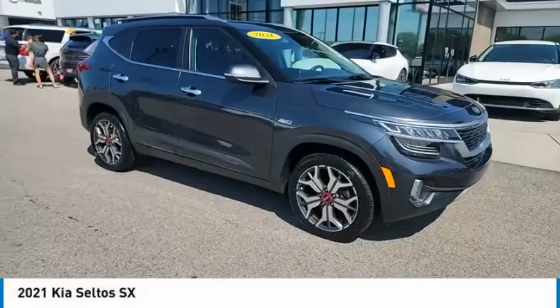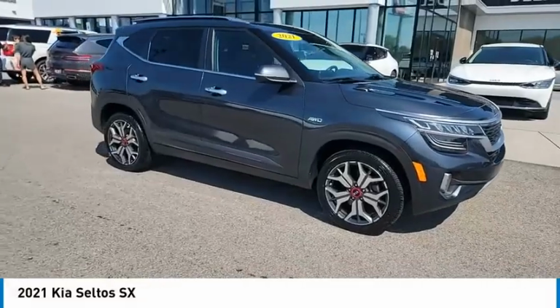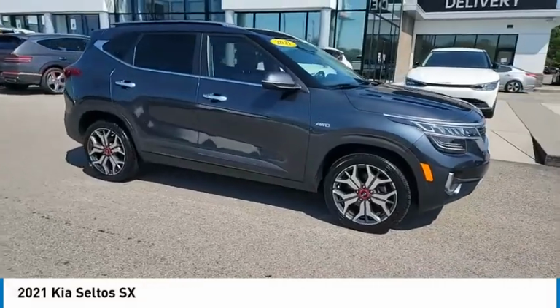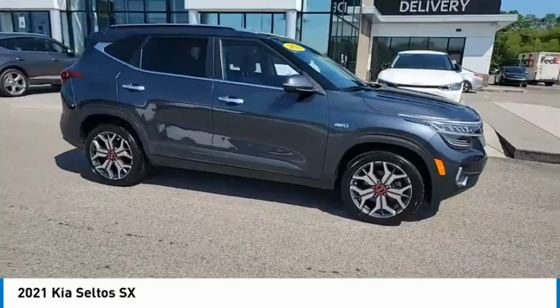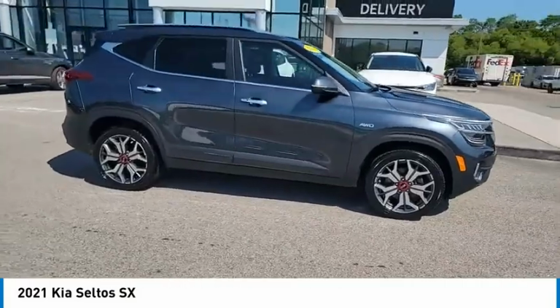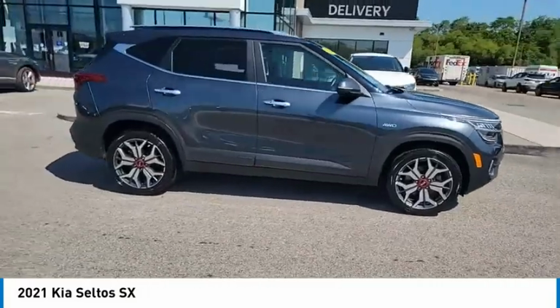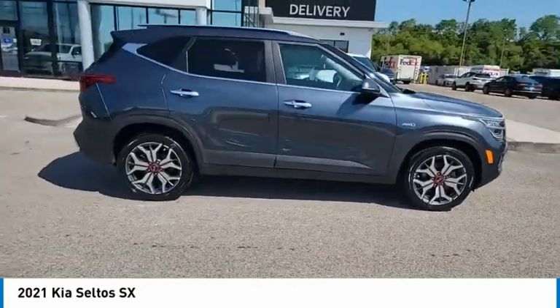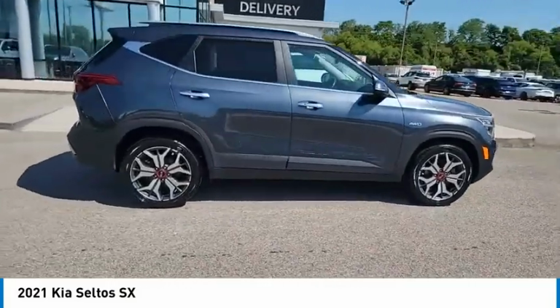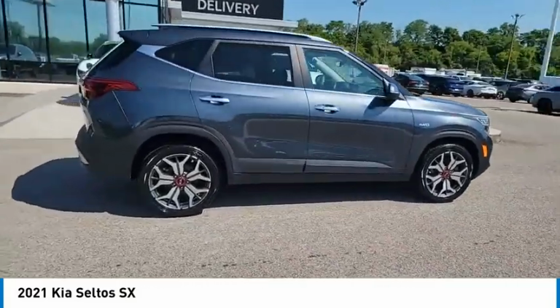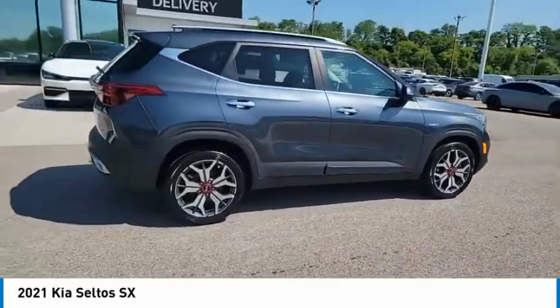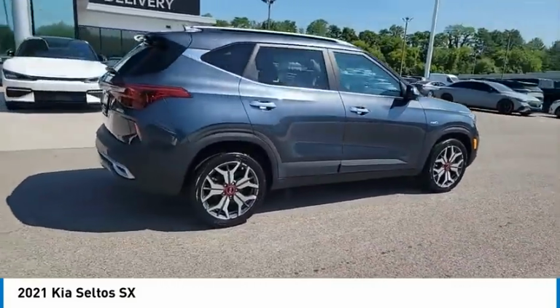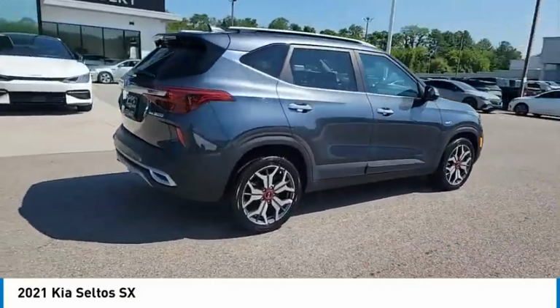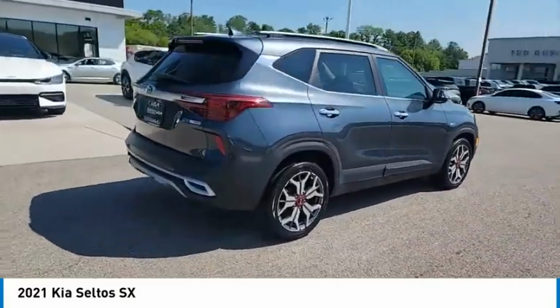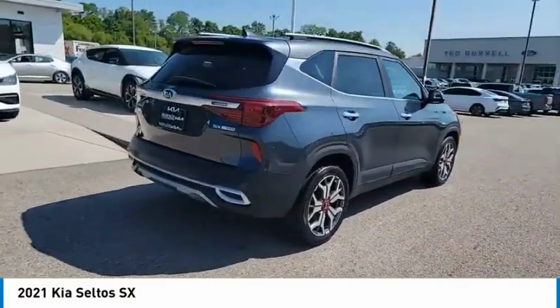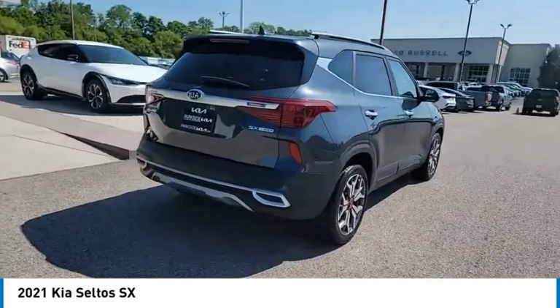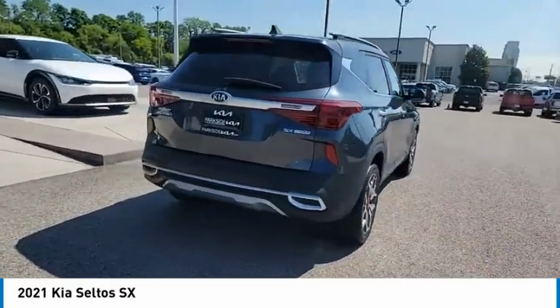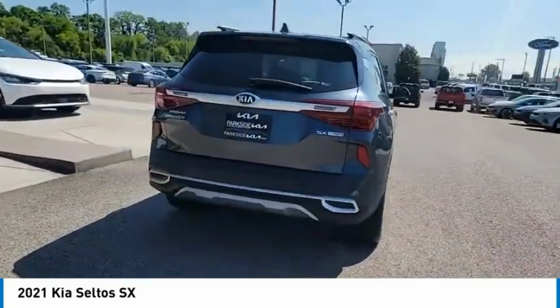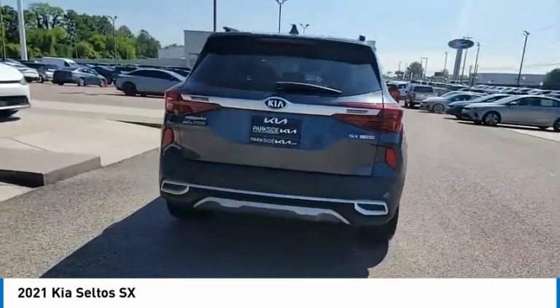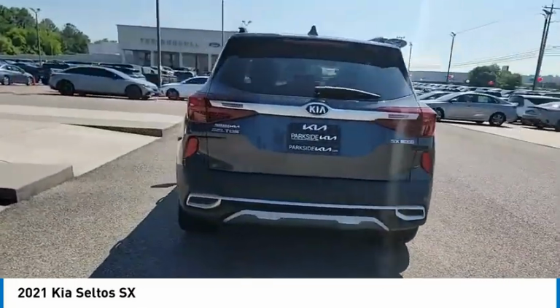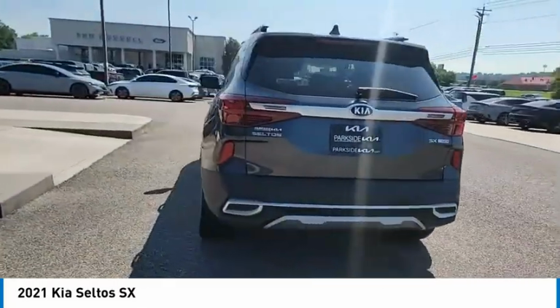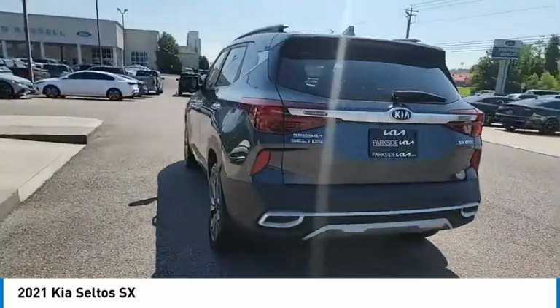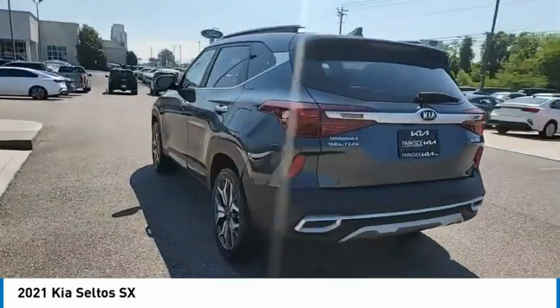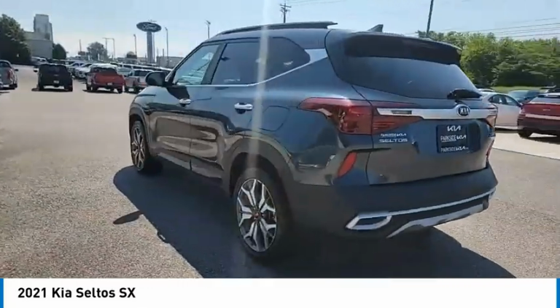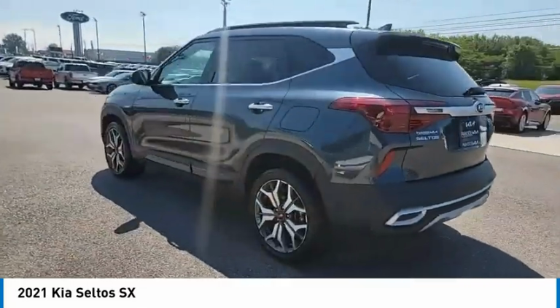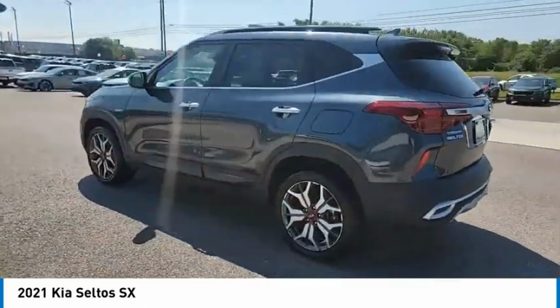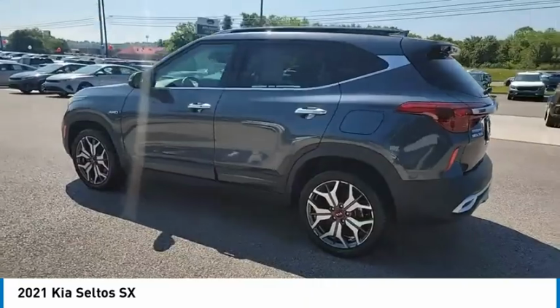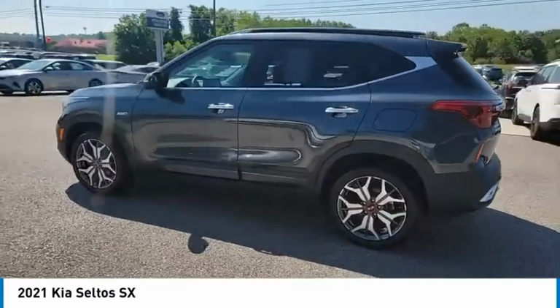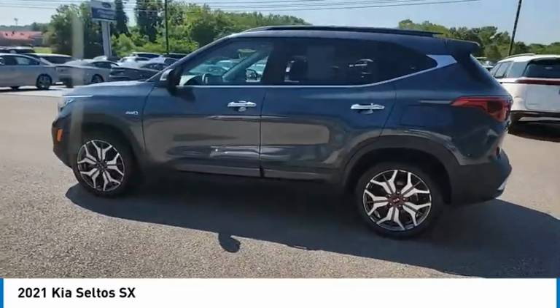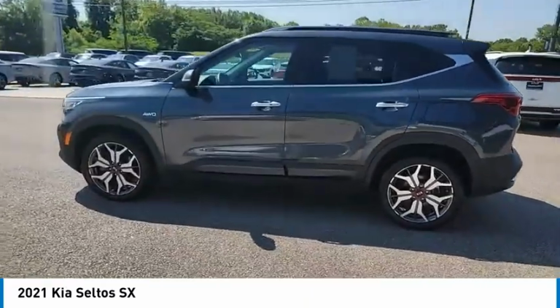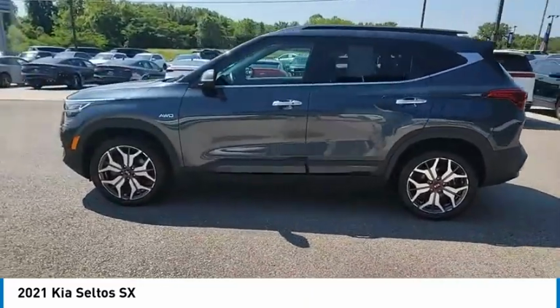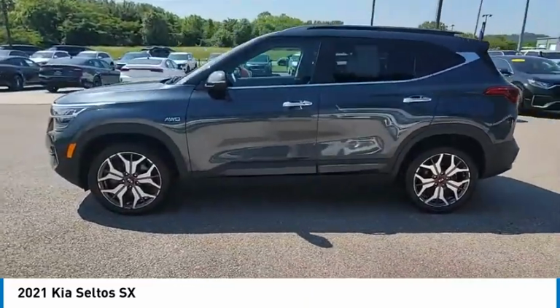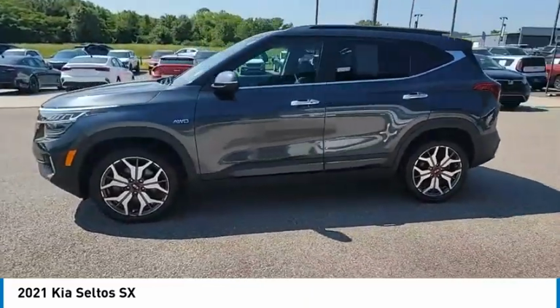Take a ride in the 2021 Seltos. The Kia Seltos is sure to stand out with its appealing front end. Additionally, the Seltos offers a robust number of interior features and a large amount of space for a small SUV.